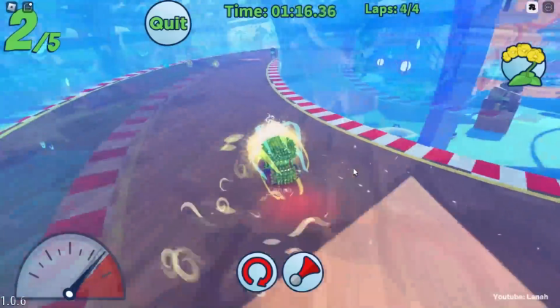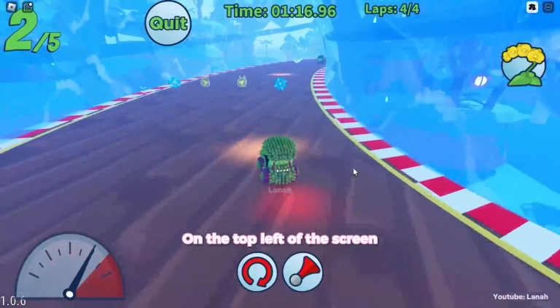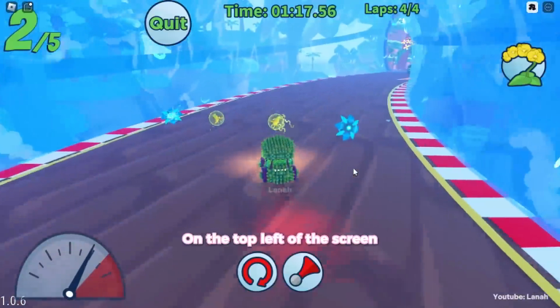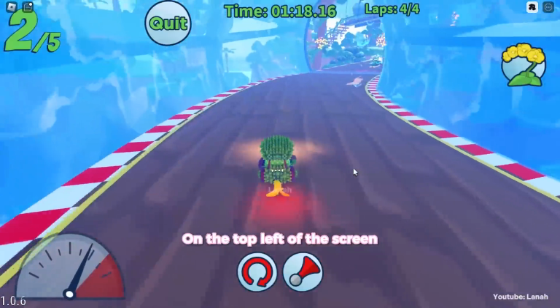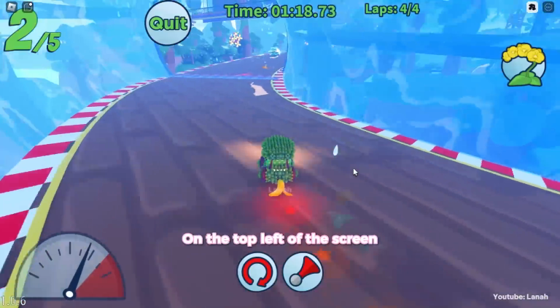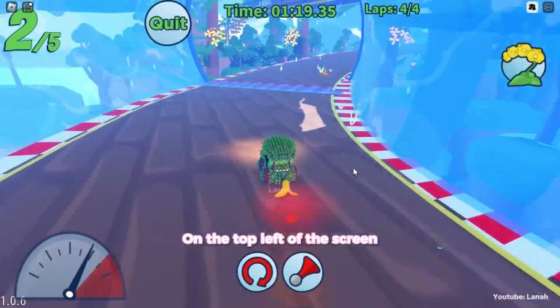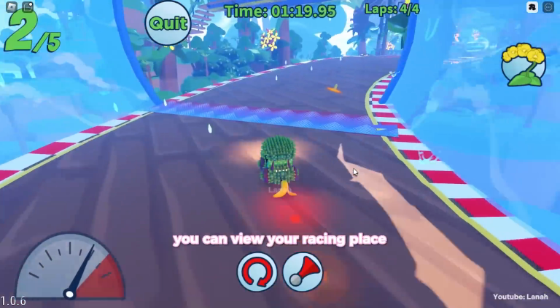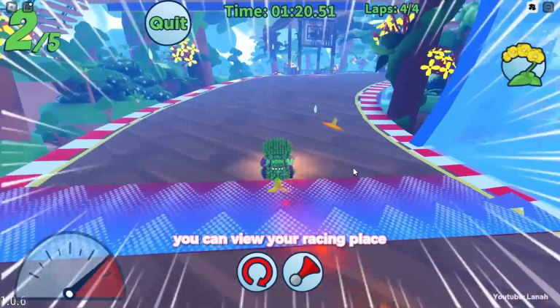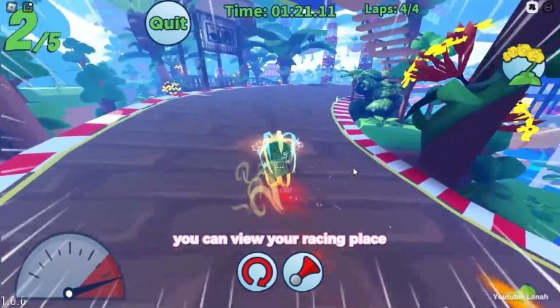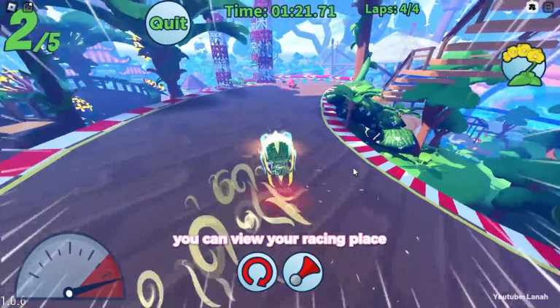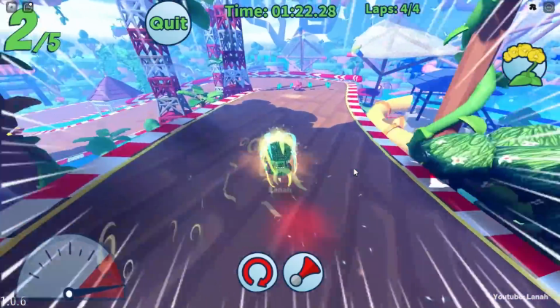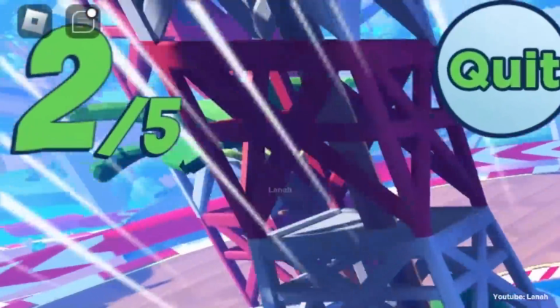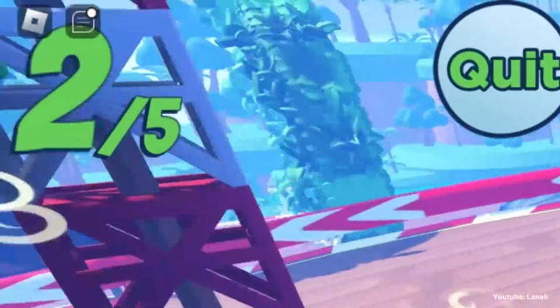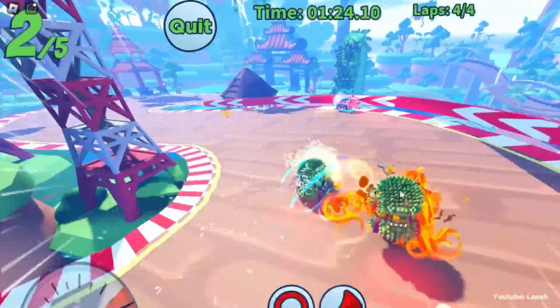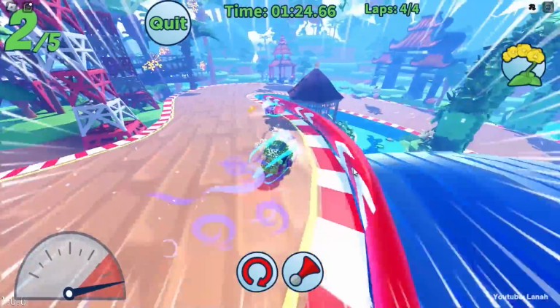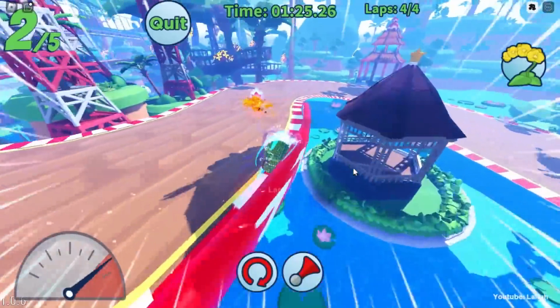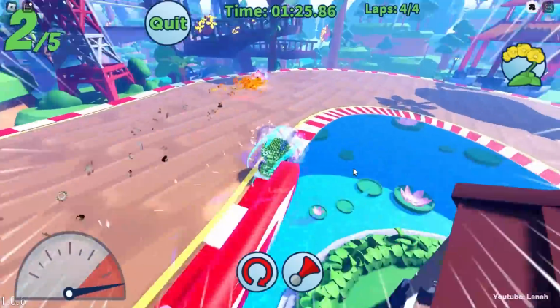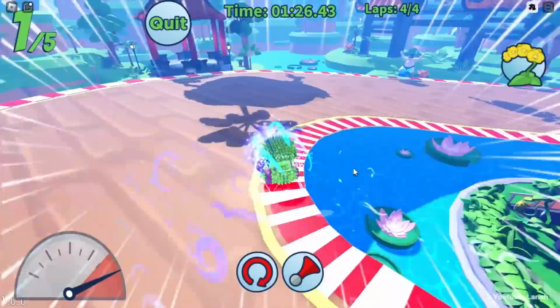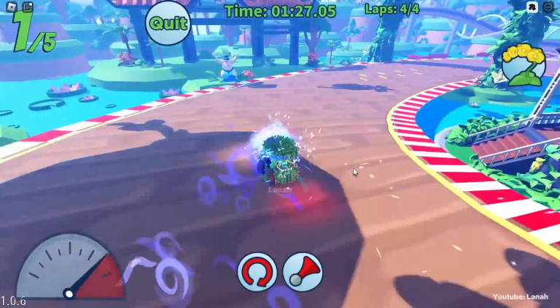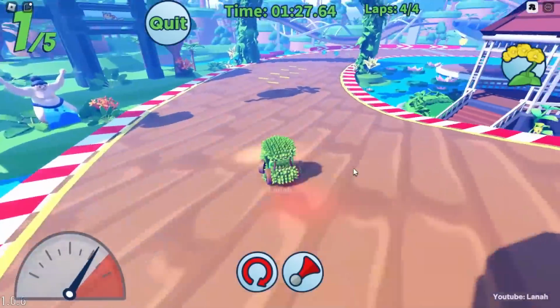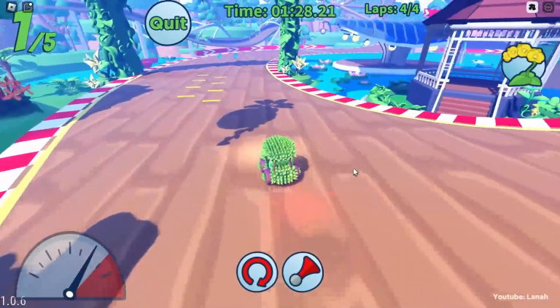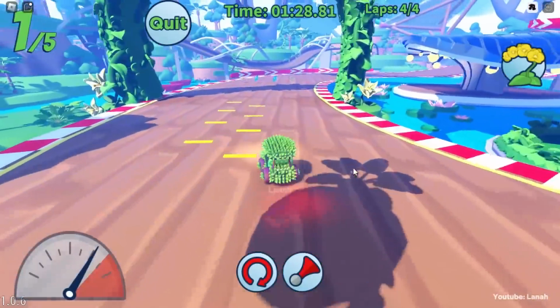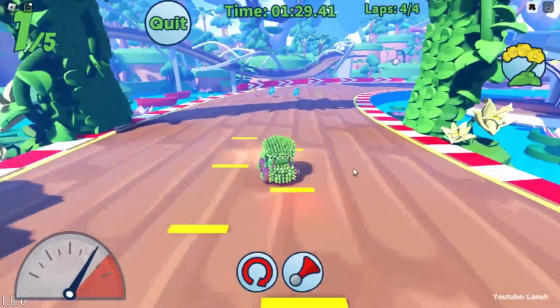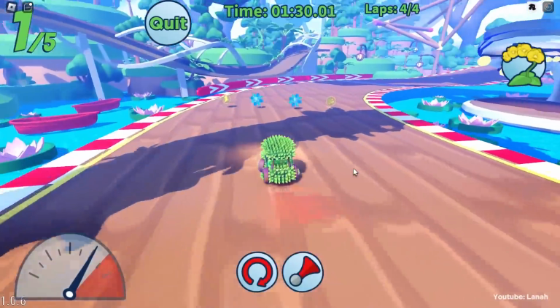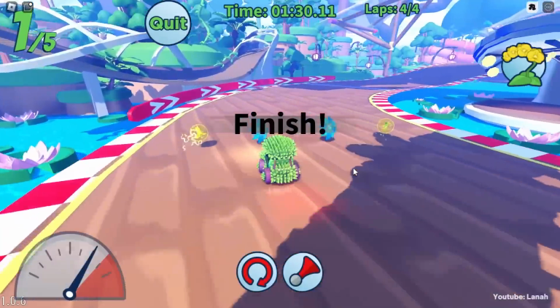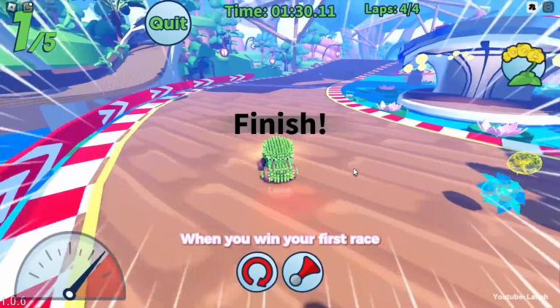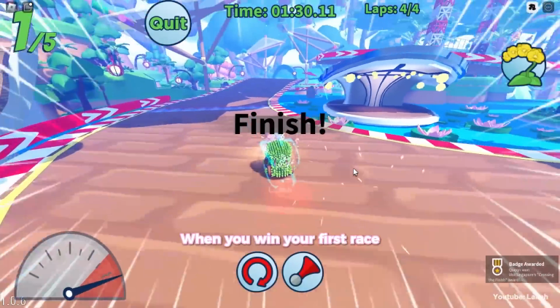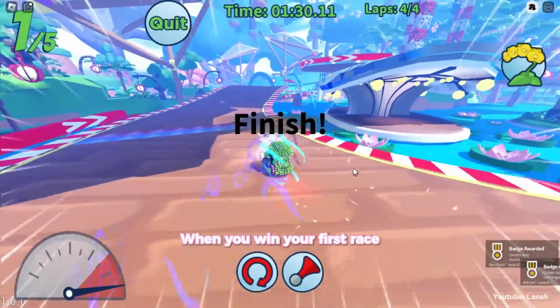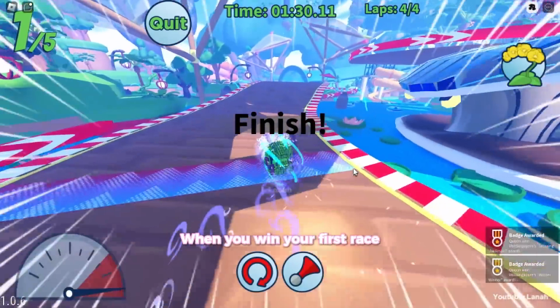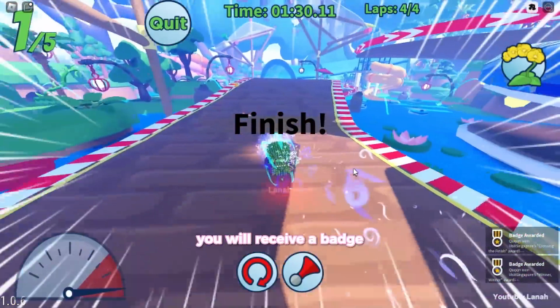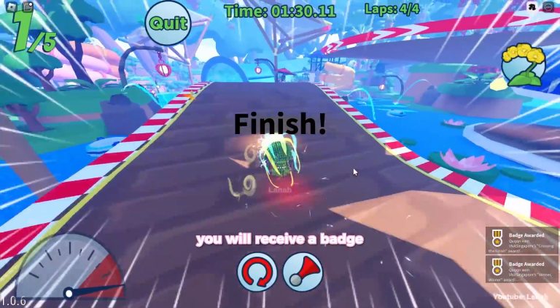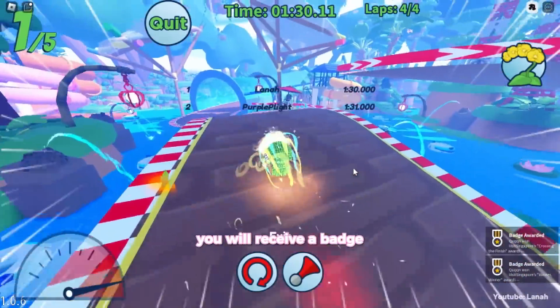On the top left of the screen, you can view your racing place. When you win your first race, you will receive a badge.